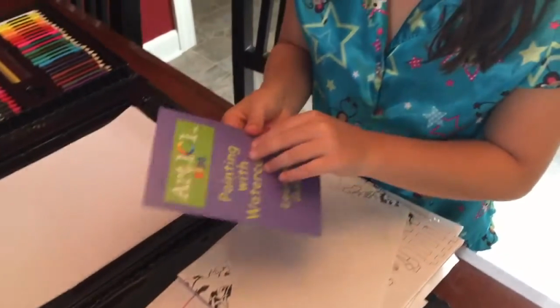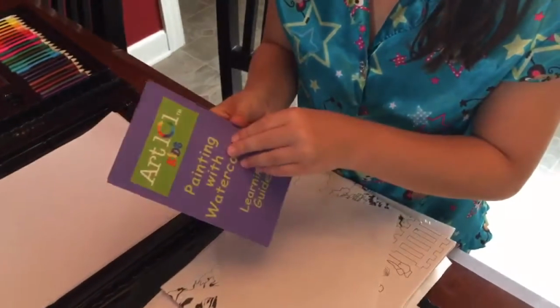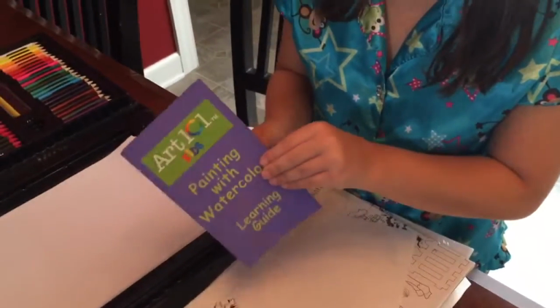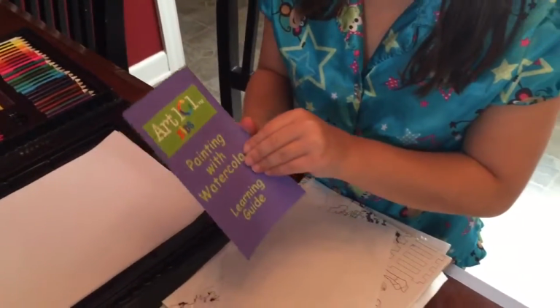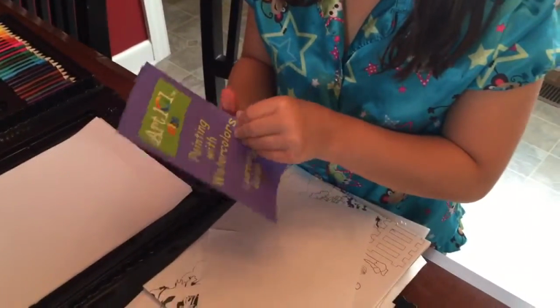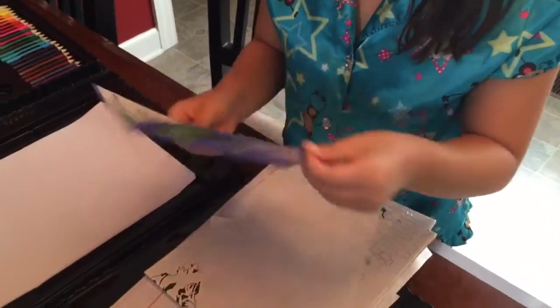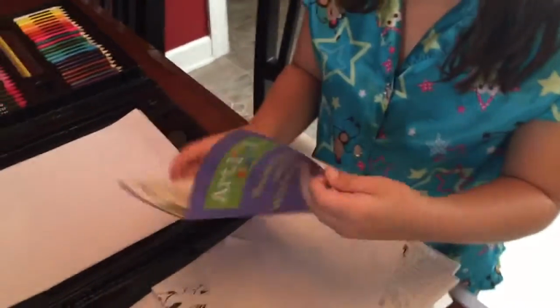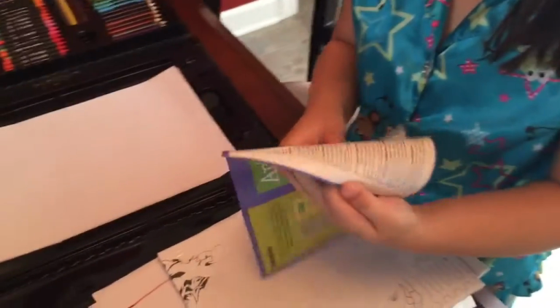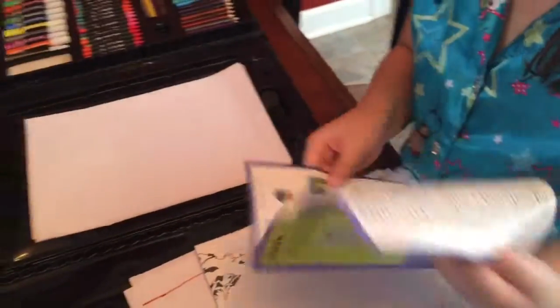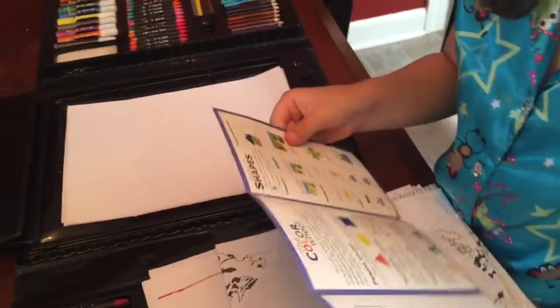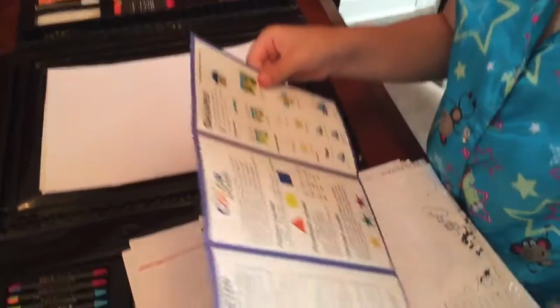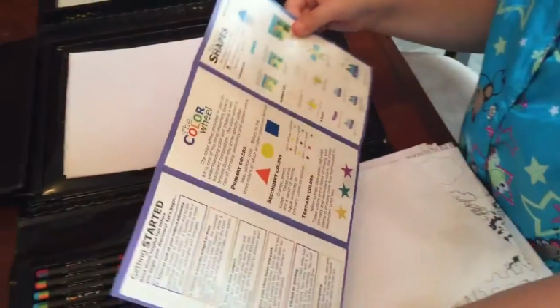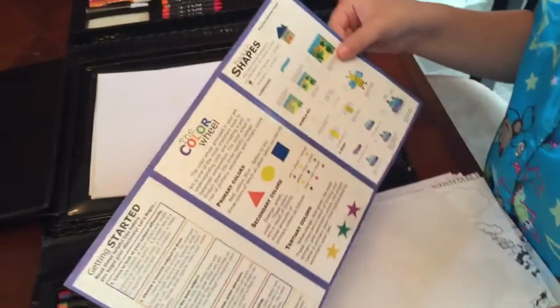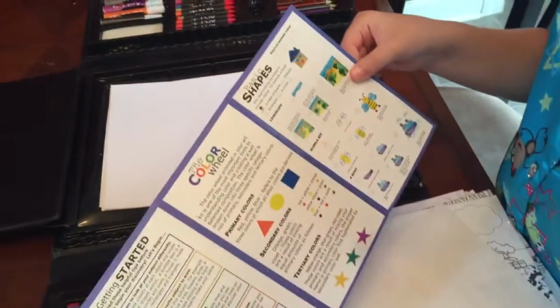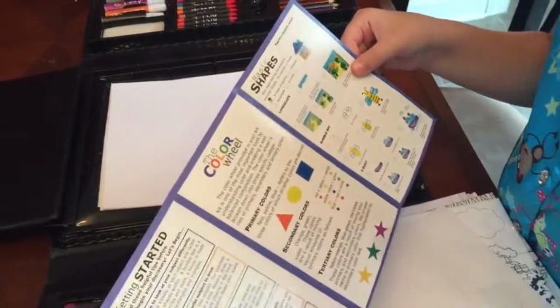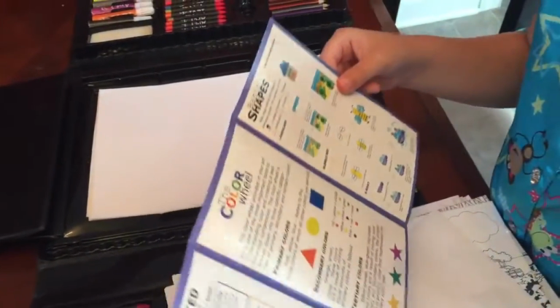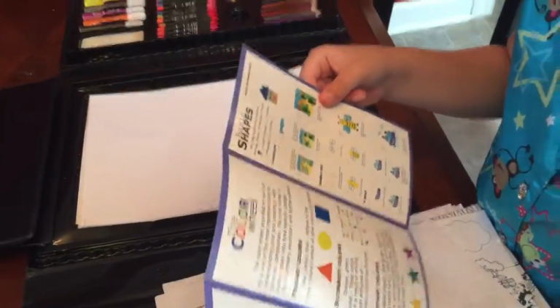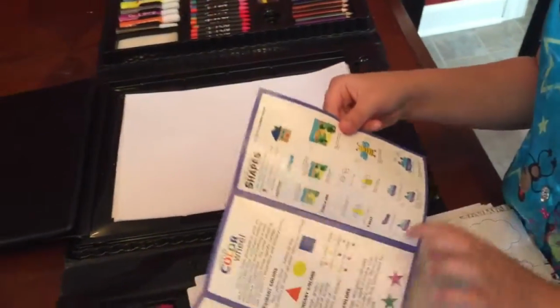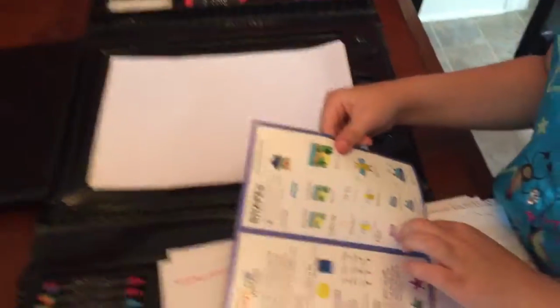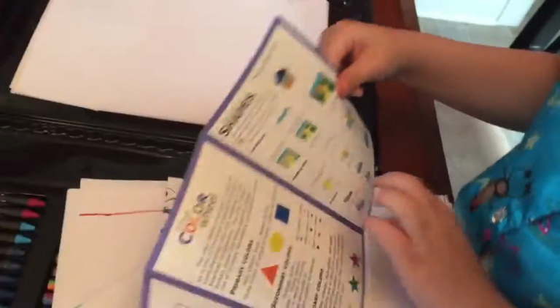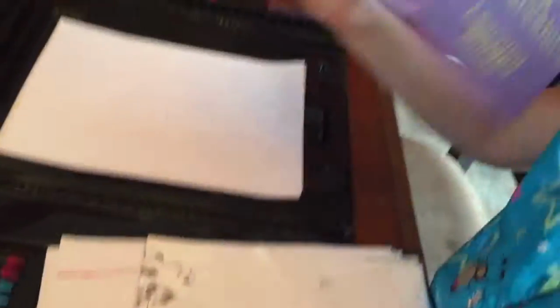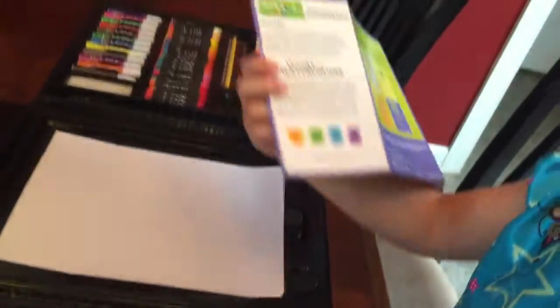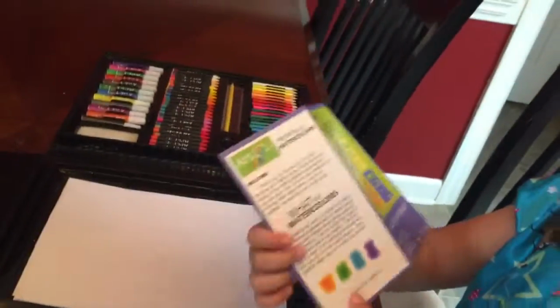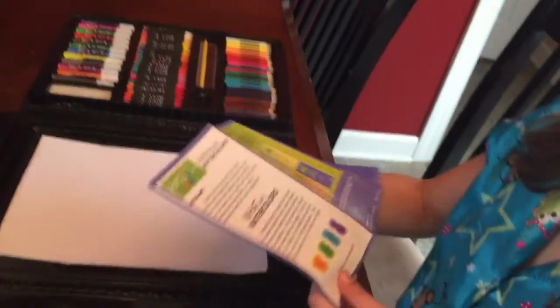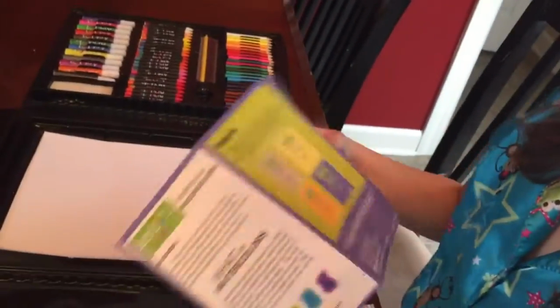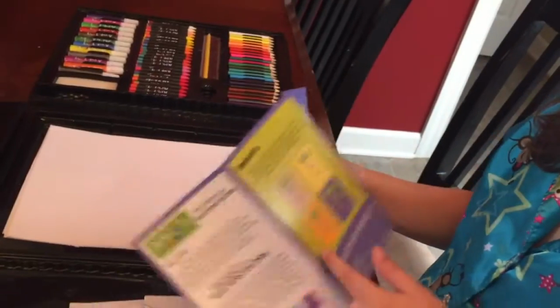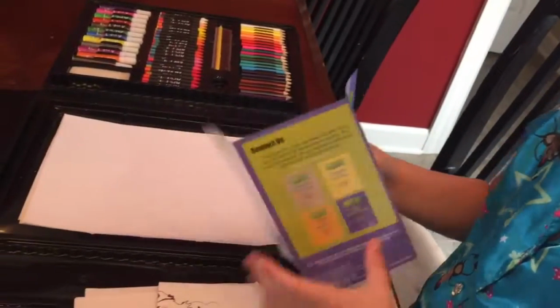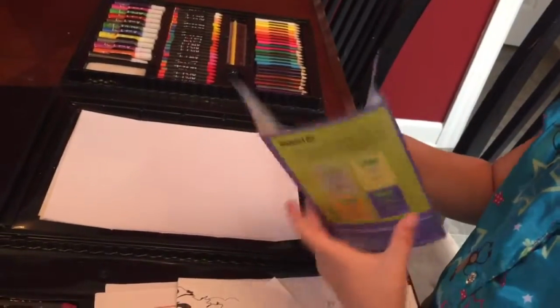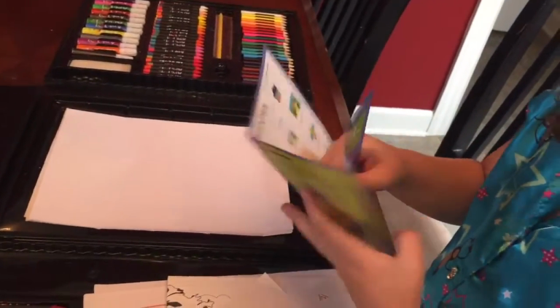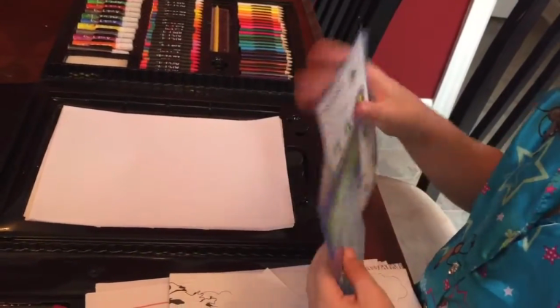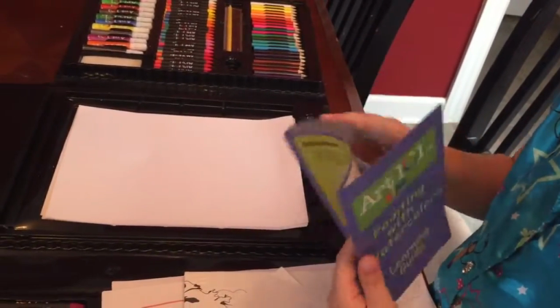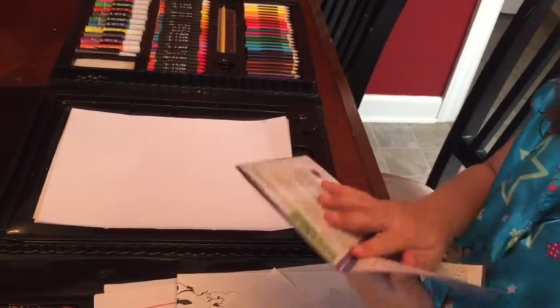We have this Art 101 Kids thing, and it has this kind of stuff where it can show you how to draw. And that's what goes with this.